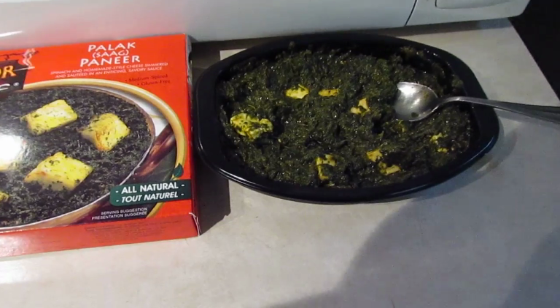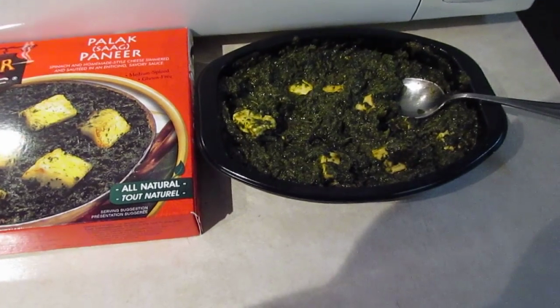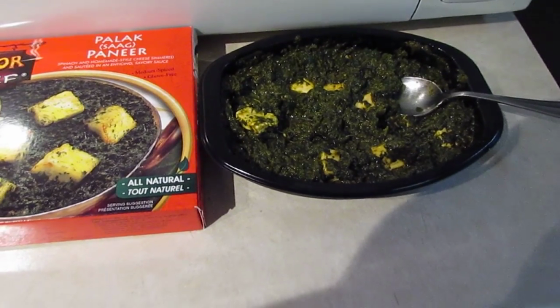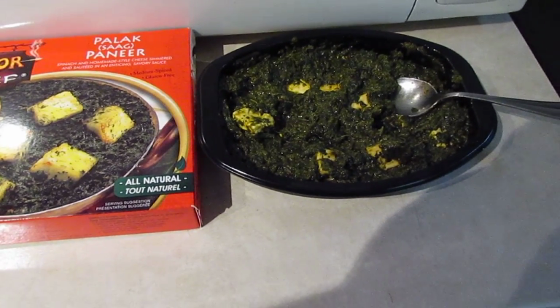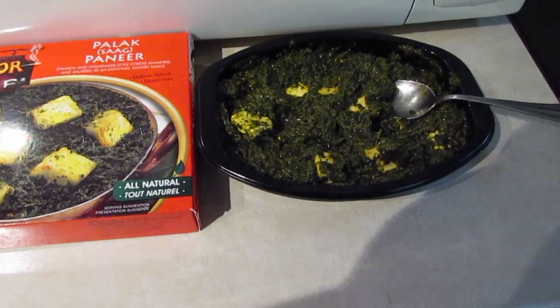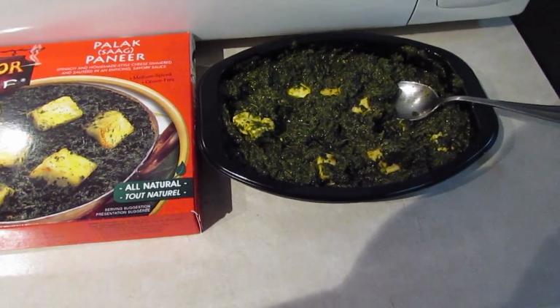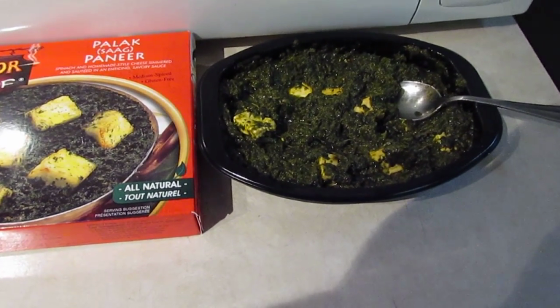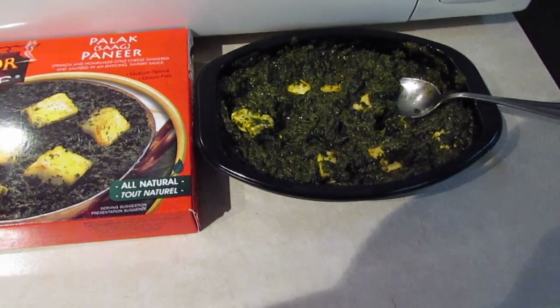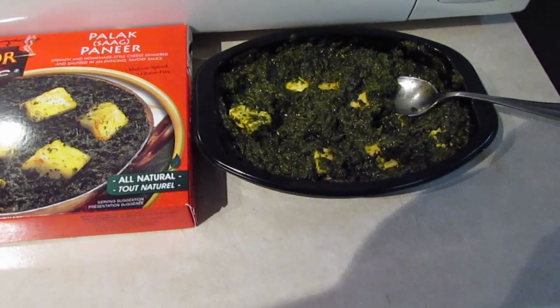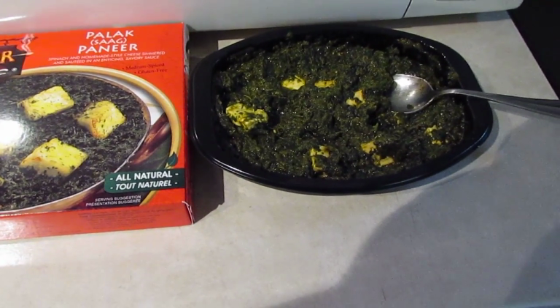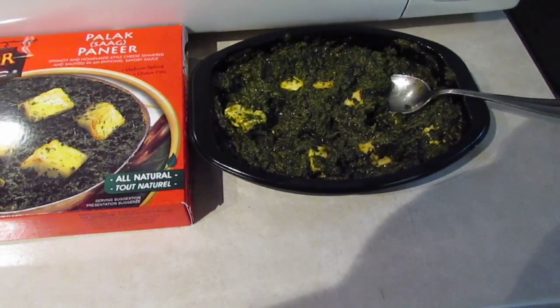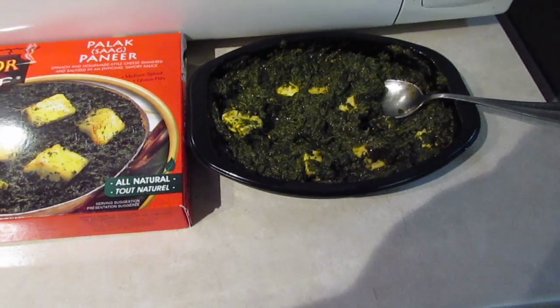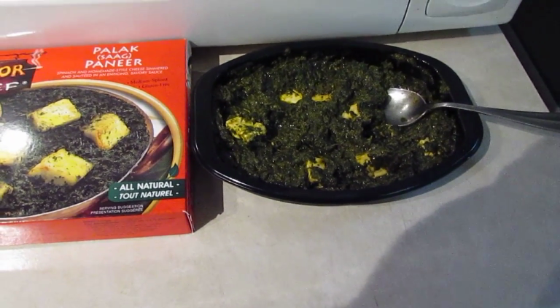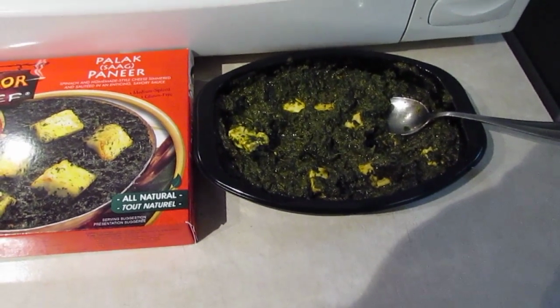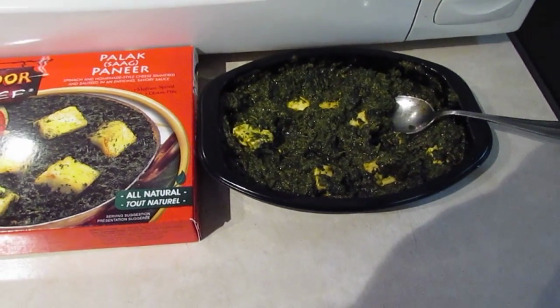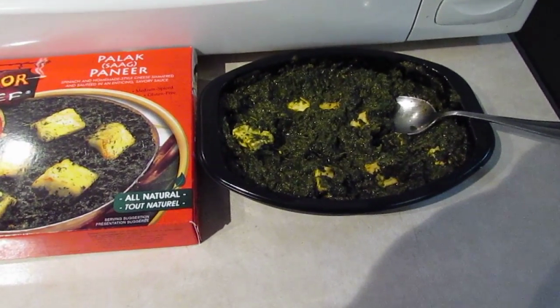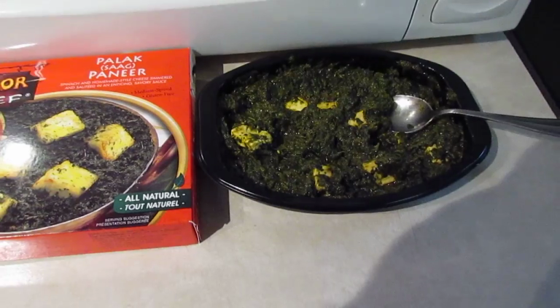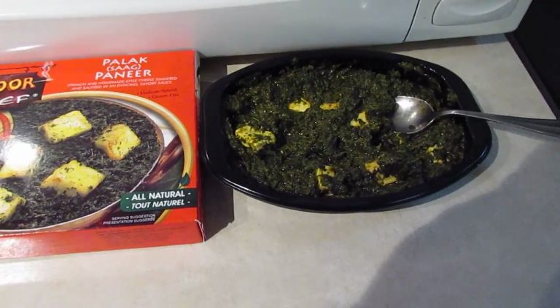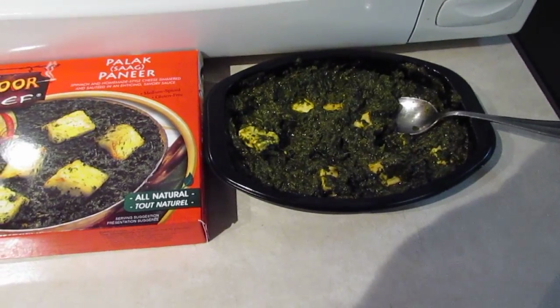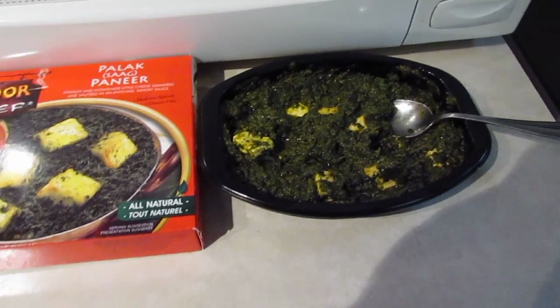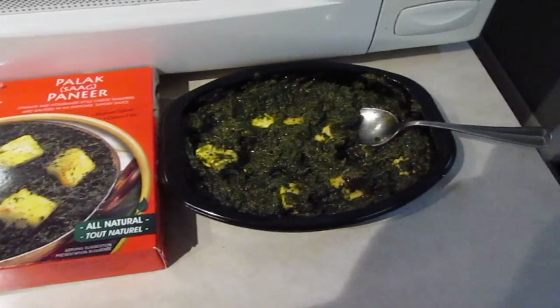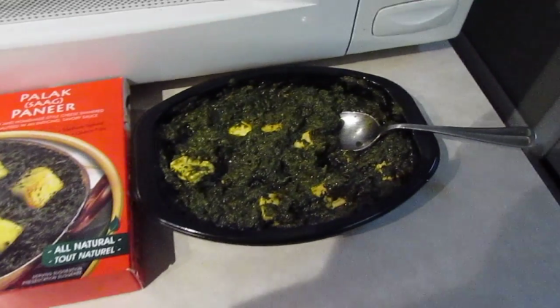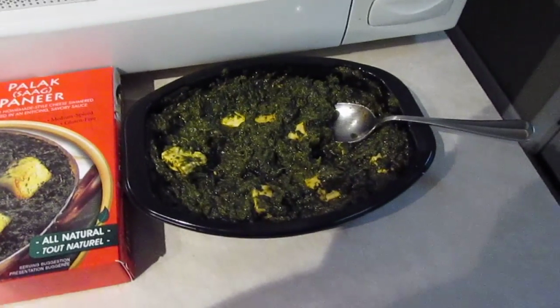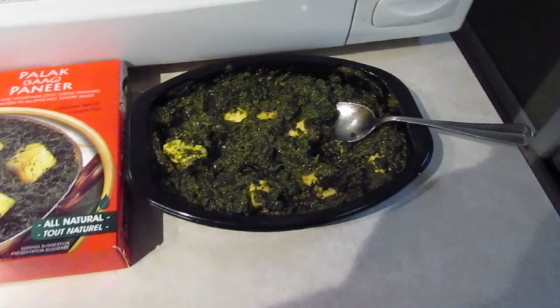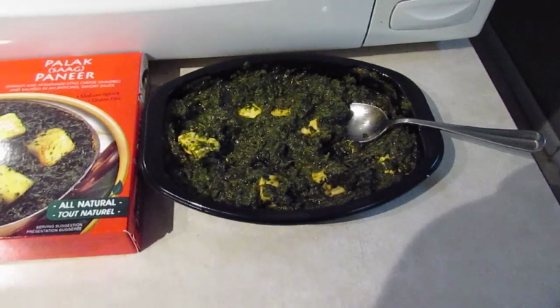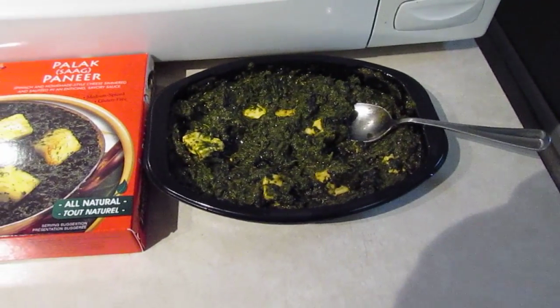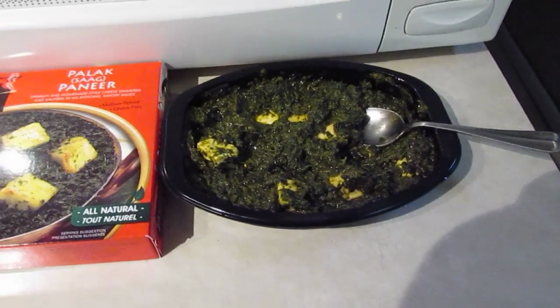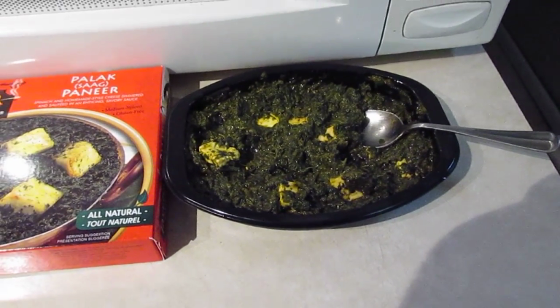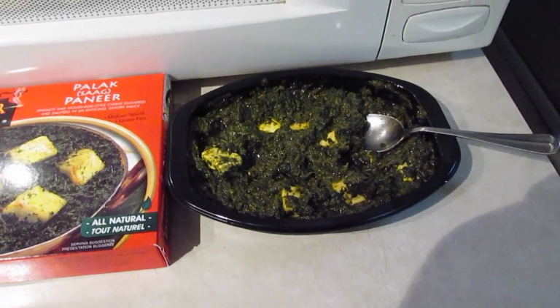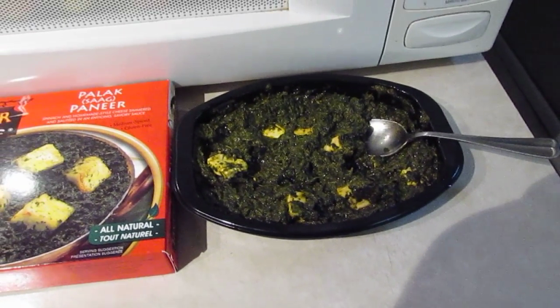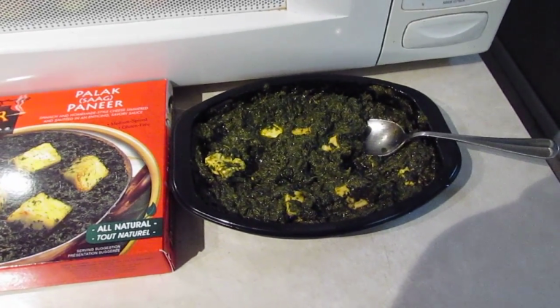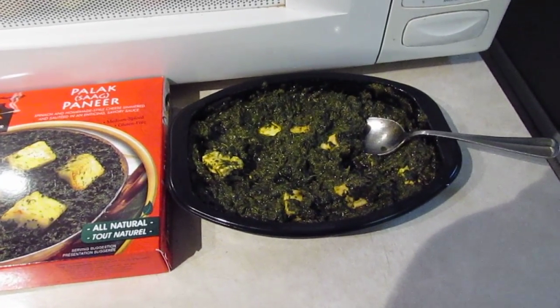Mmm. Really good. Mild — it has a little bit of a kick. It's spicy, it's flavorful, but it's not hot.